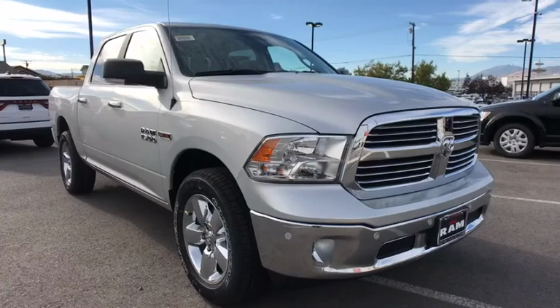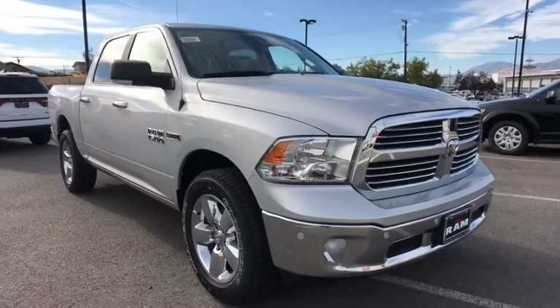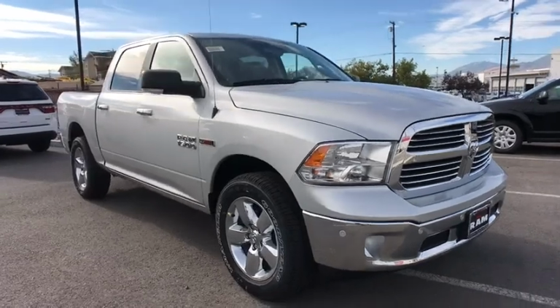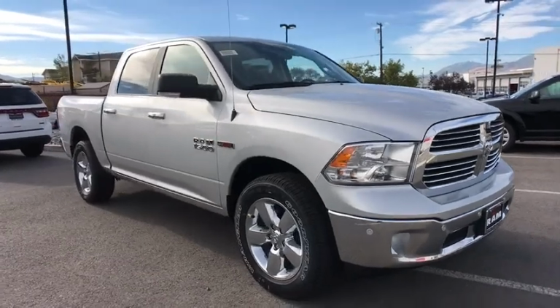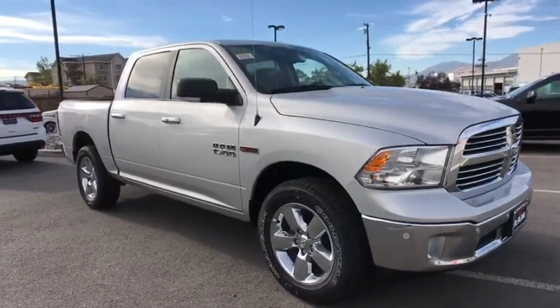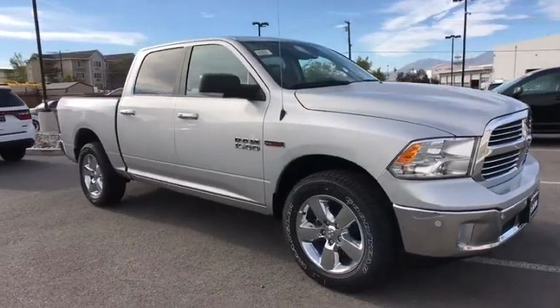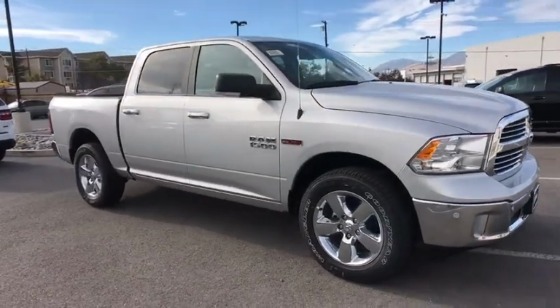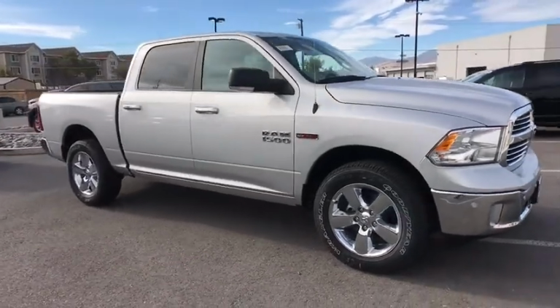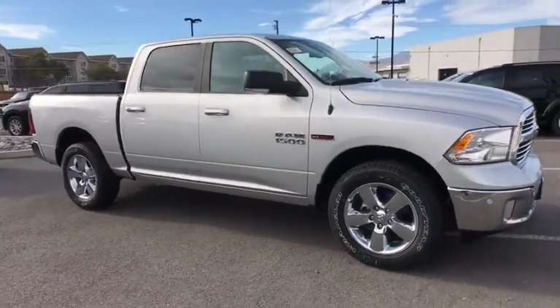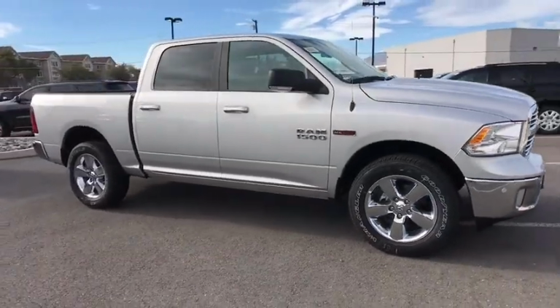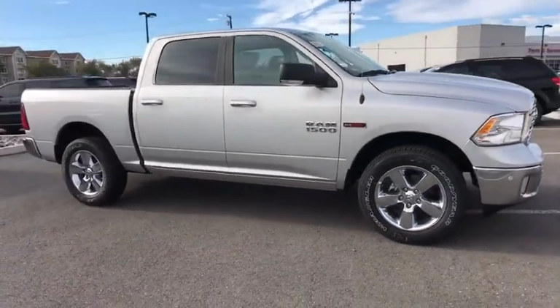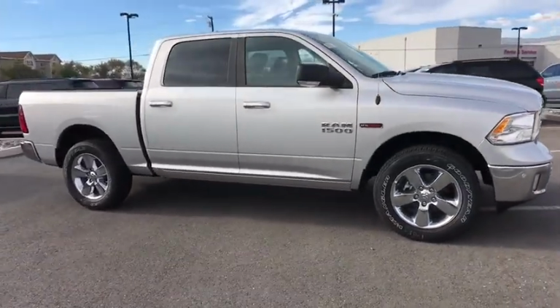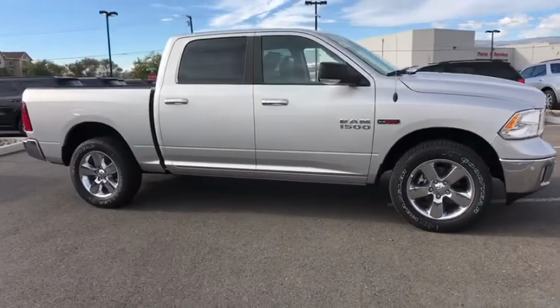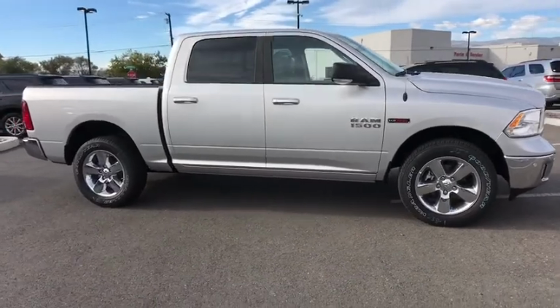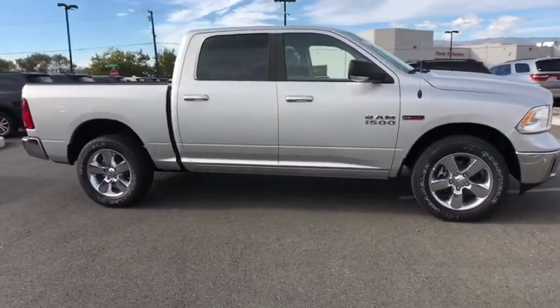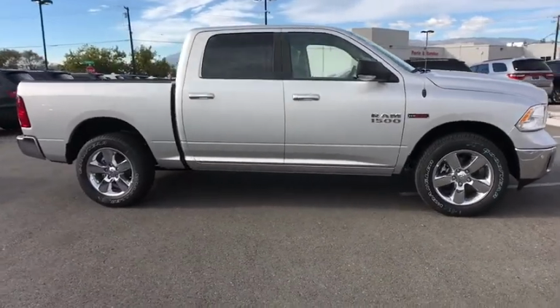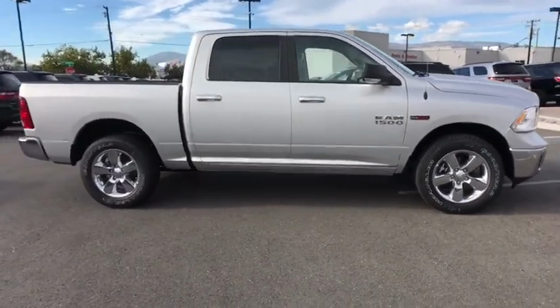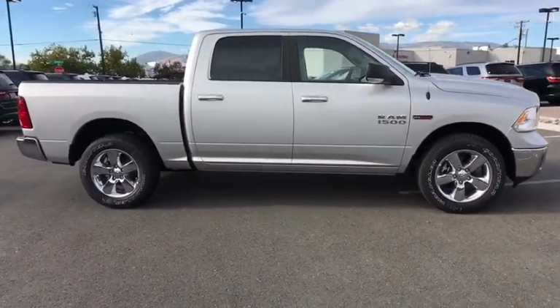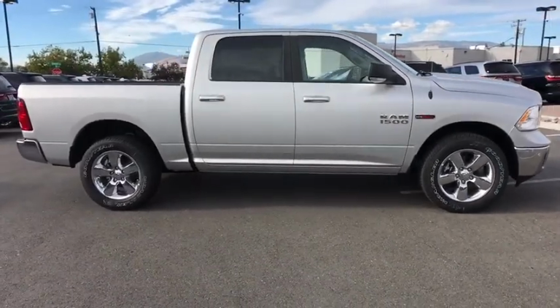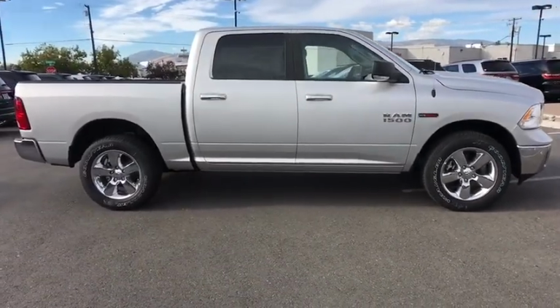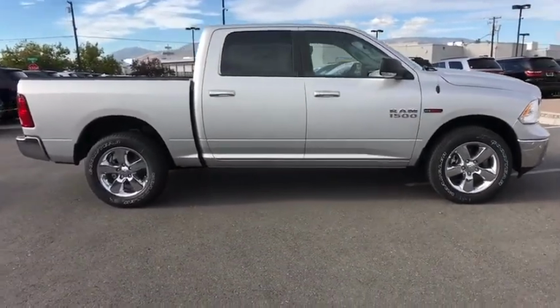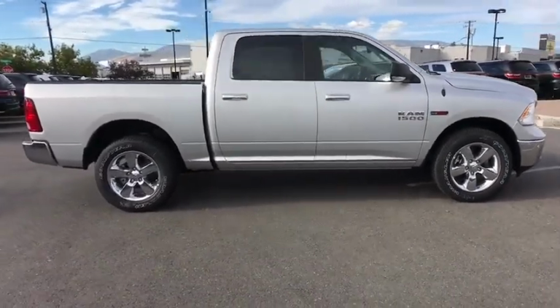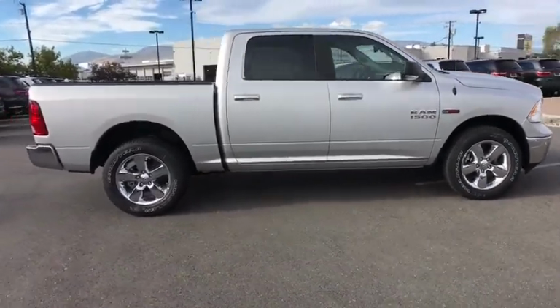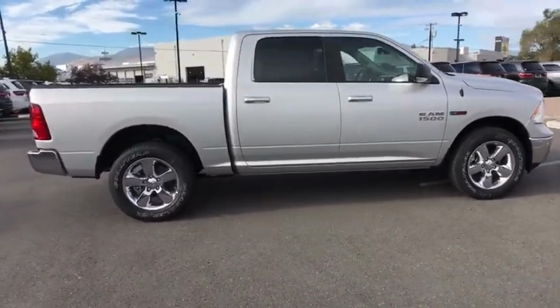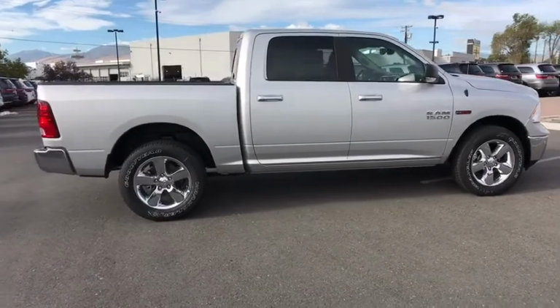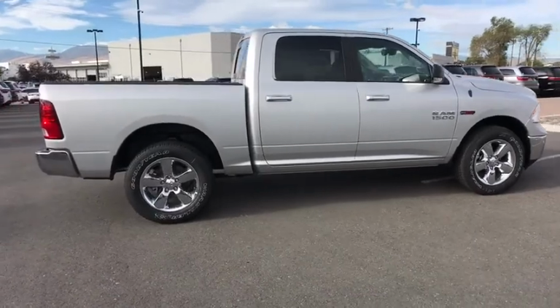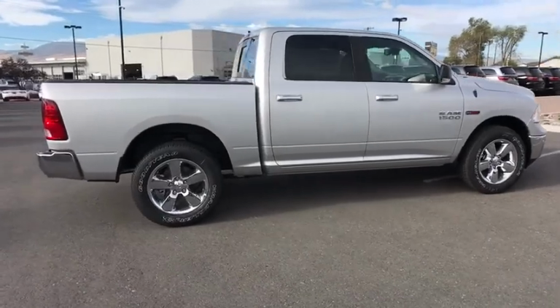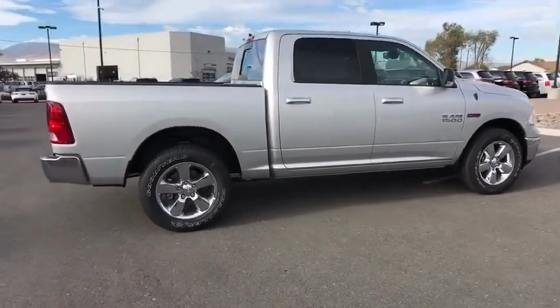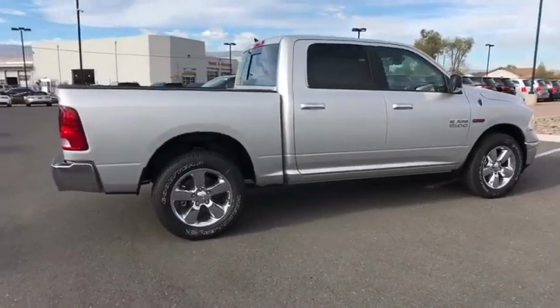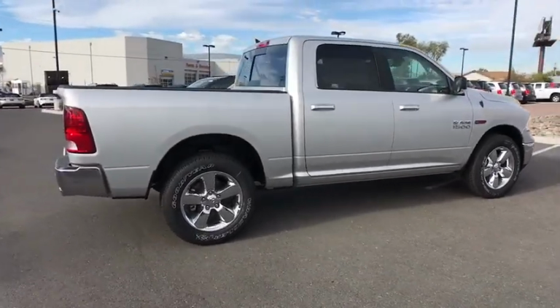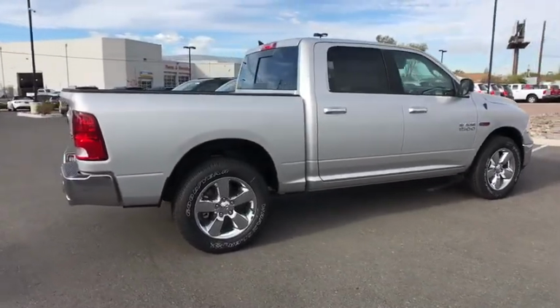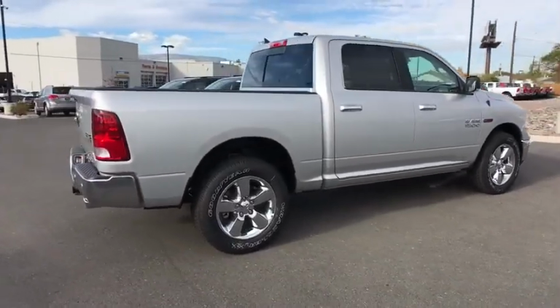2018 Ram 1500. The Ram 1500 went against the Chevrolet Silverado, Ford F-150, and Toyota Tundra, which are all excellent trucks in their own right. The Ram took home the prize for its well-rounded strengths.